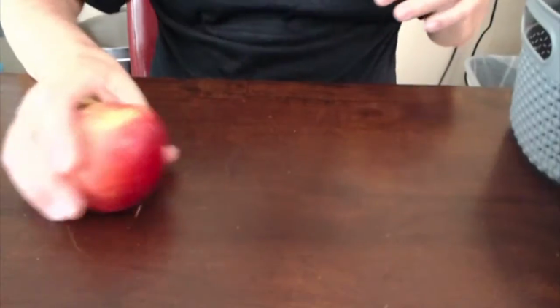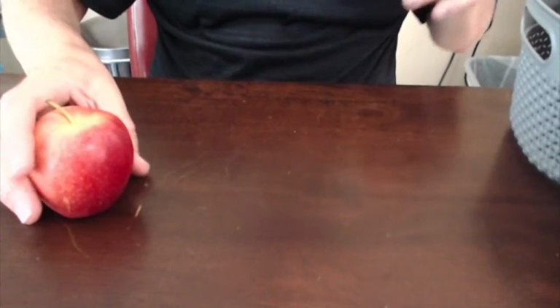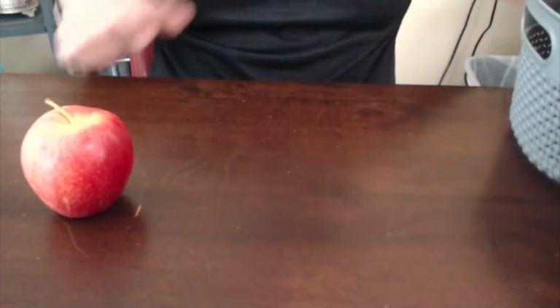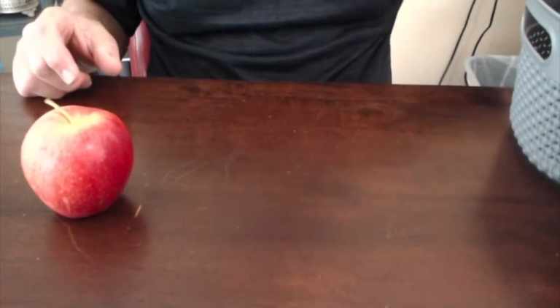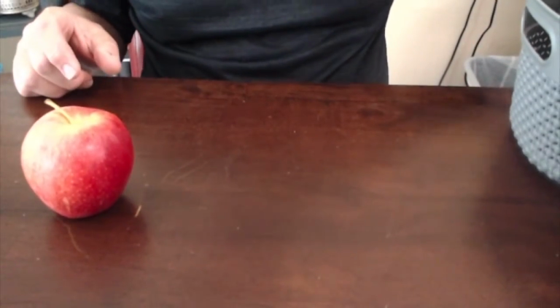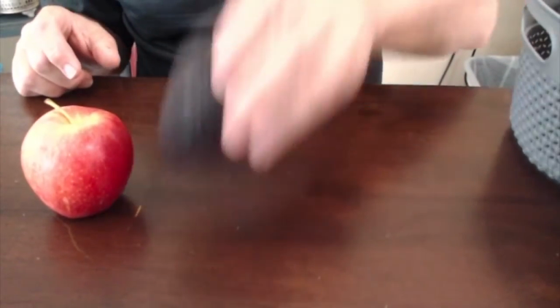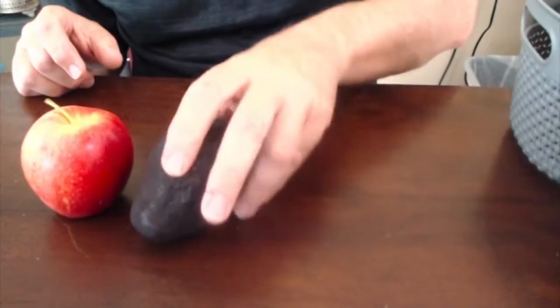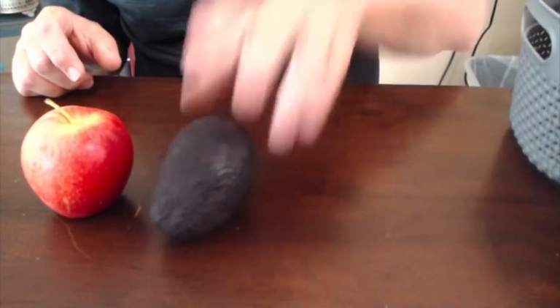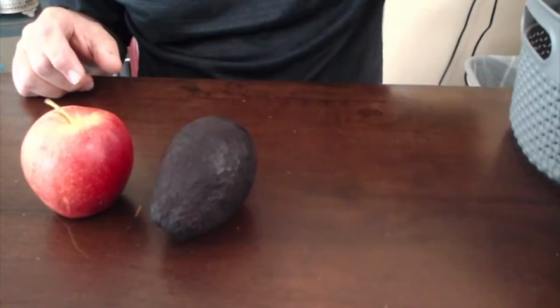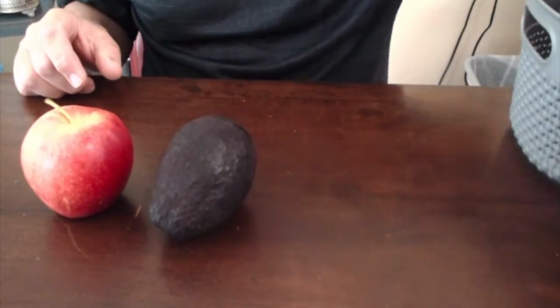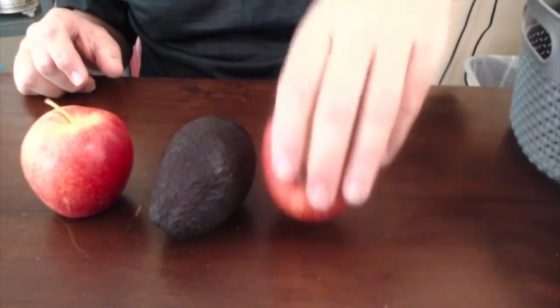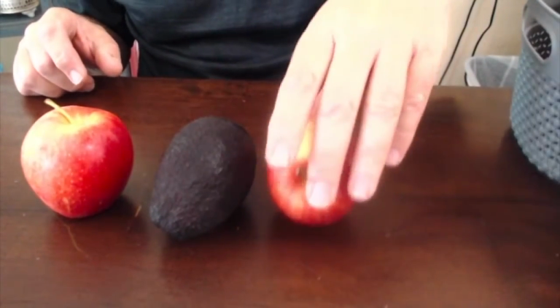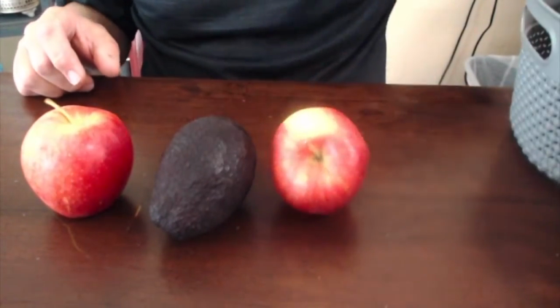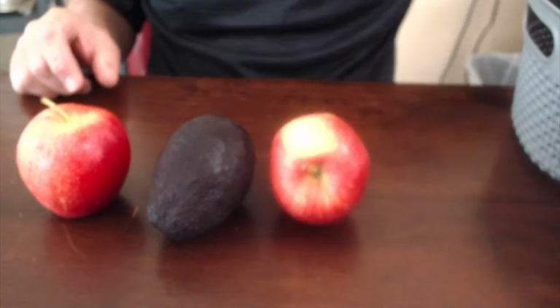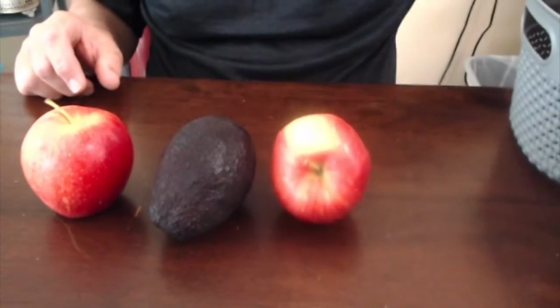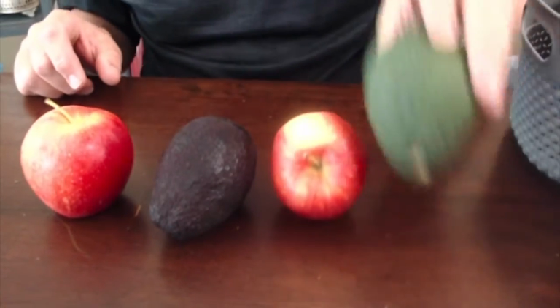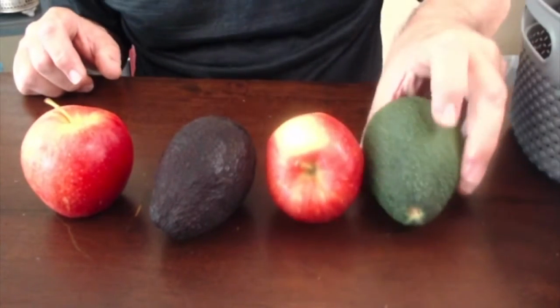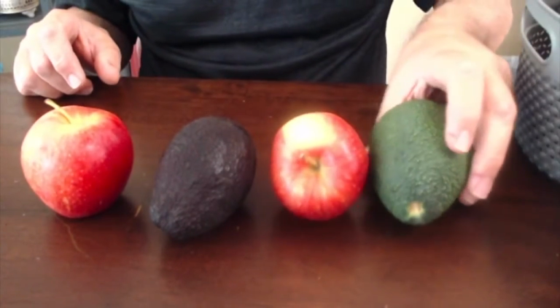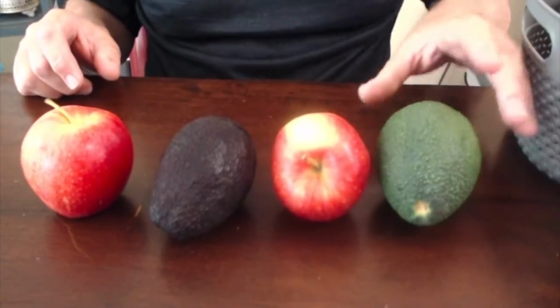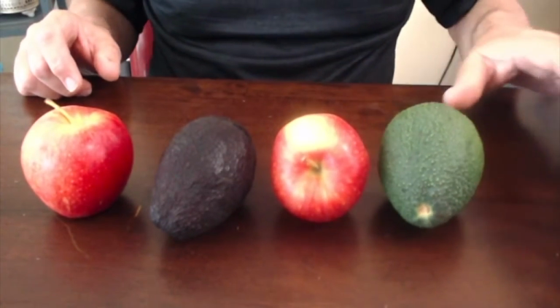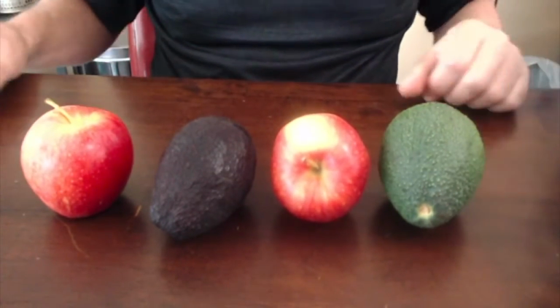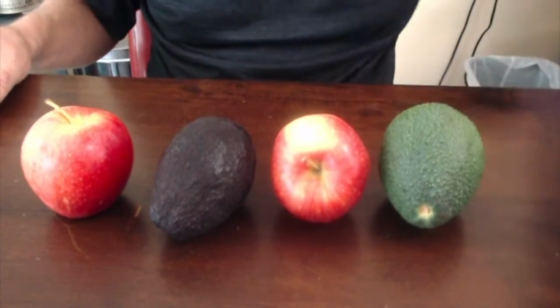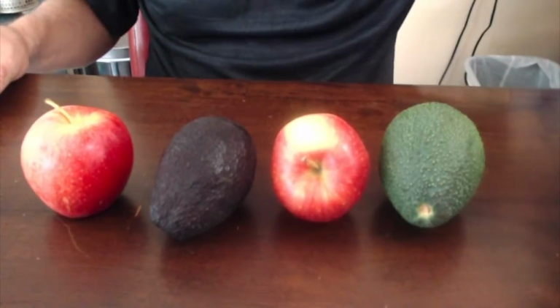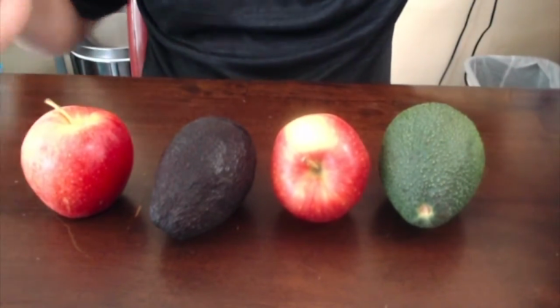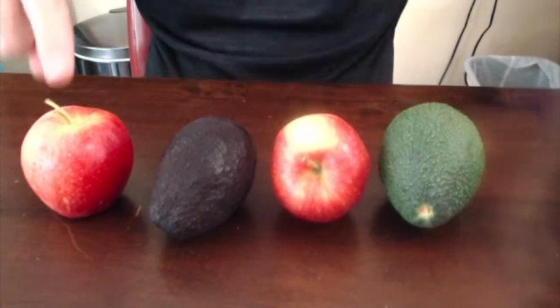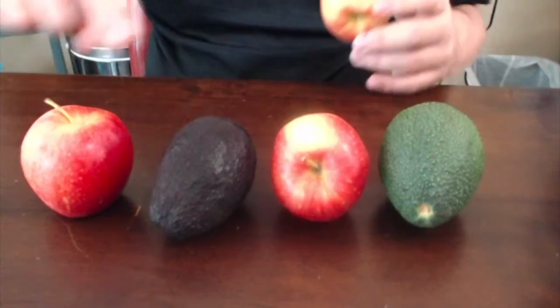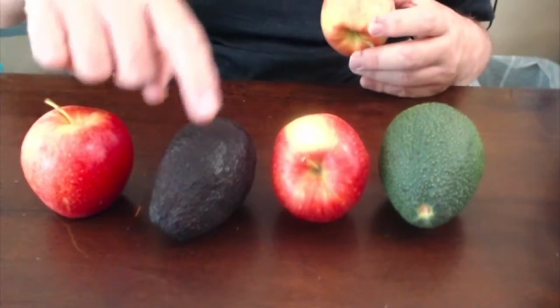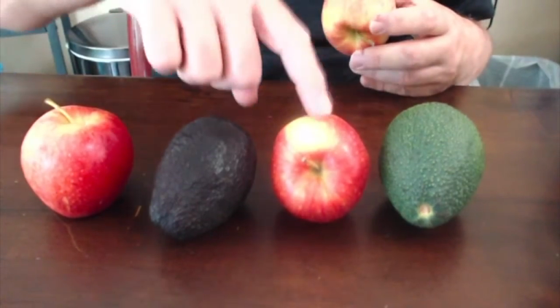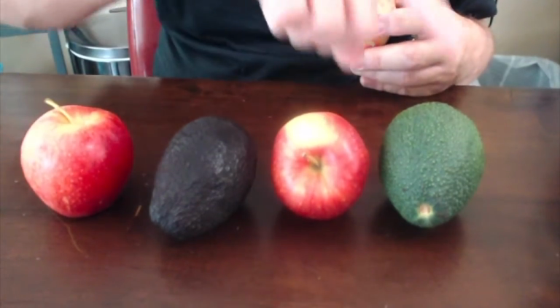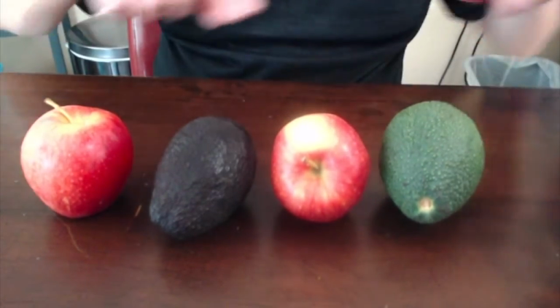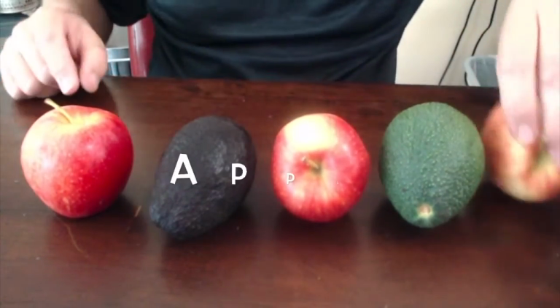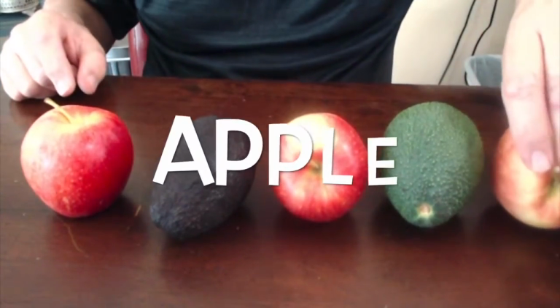Apple, avocado, apple, avocado — what comes next? Apple, avocado, apple, avocado, apple.